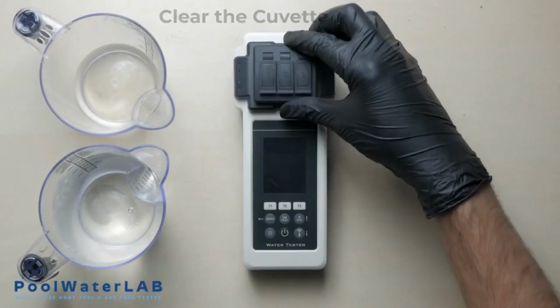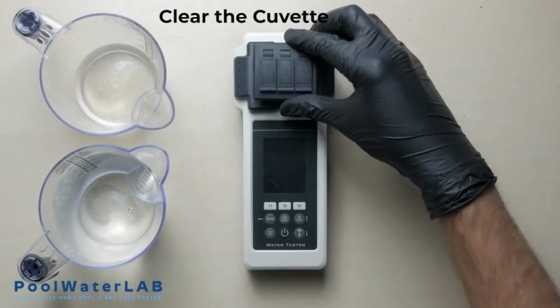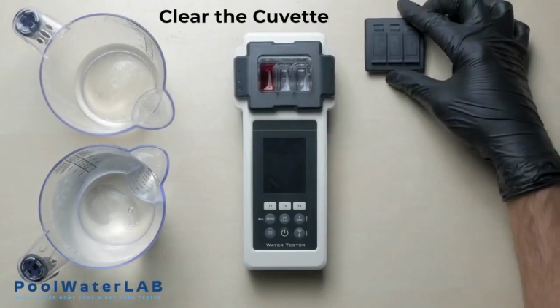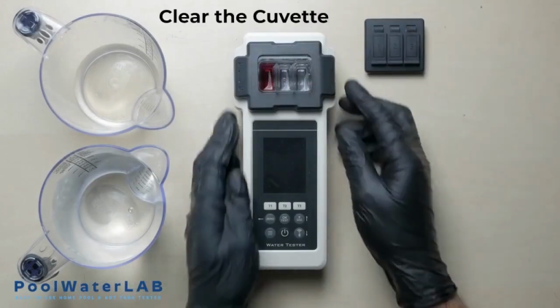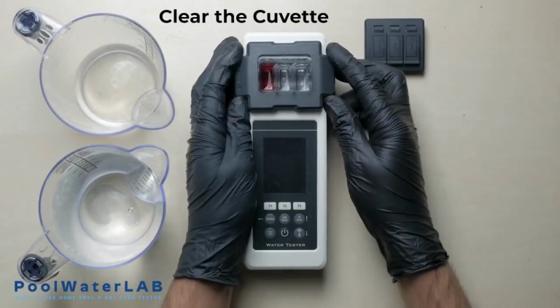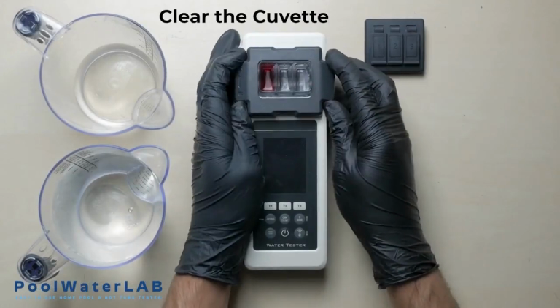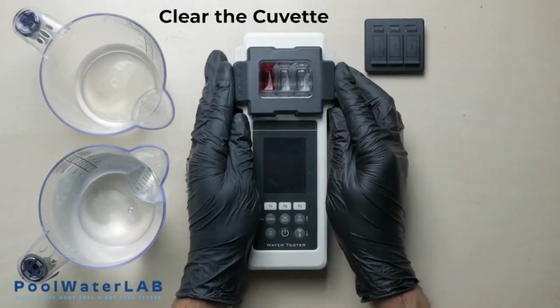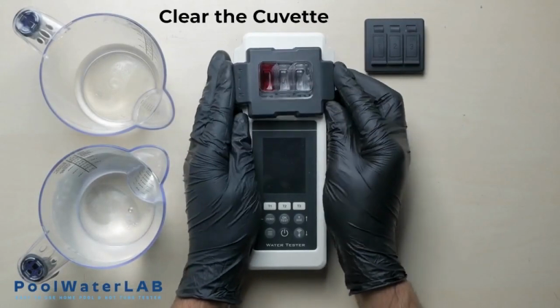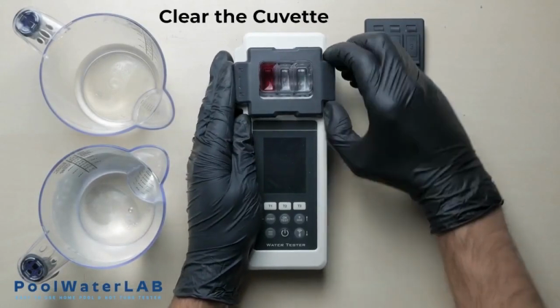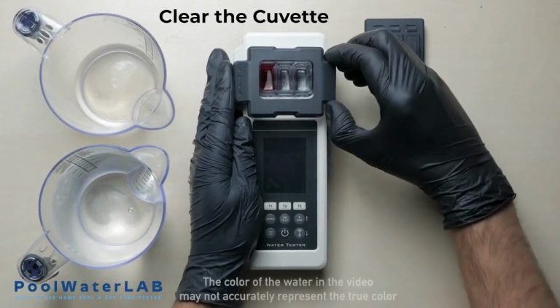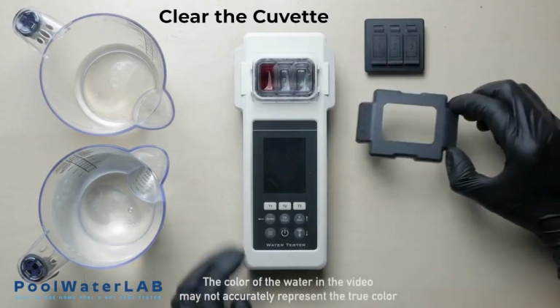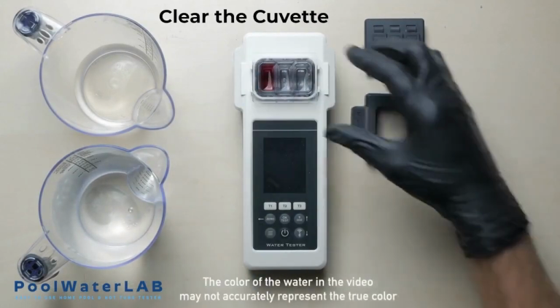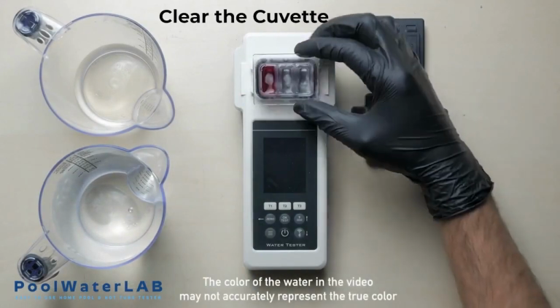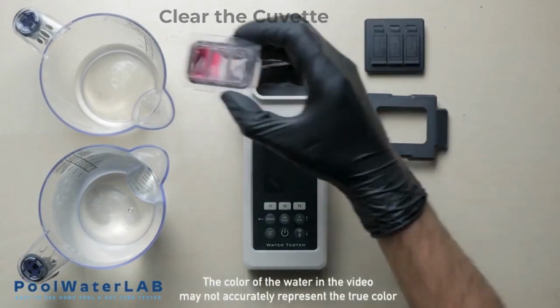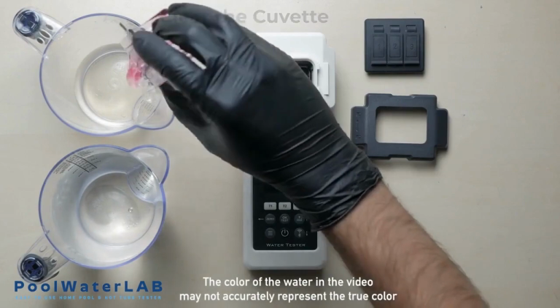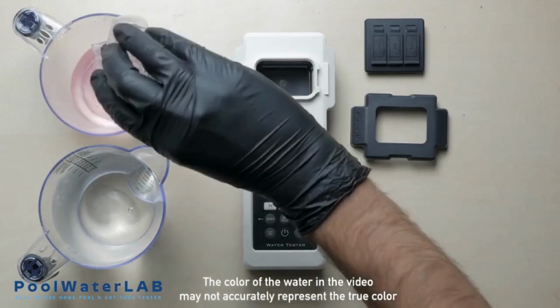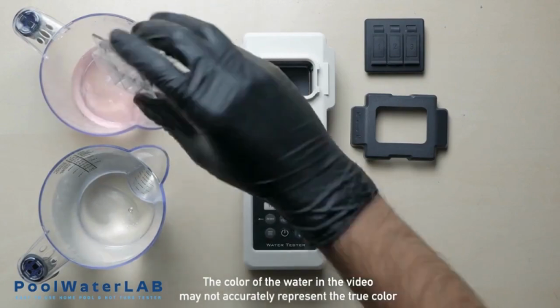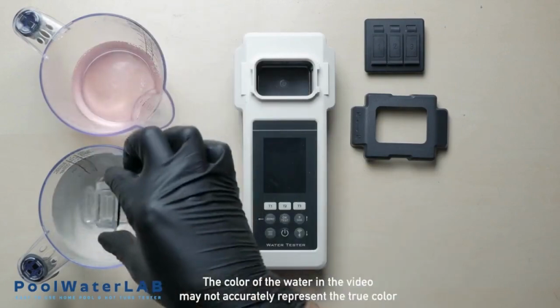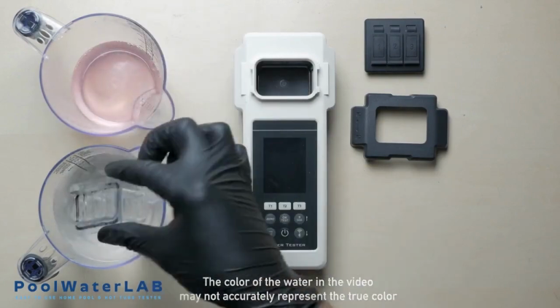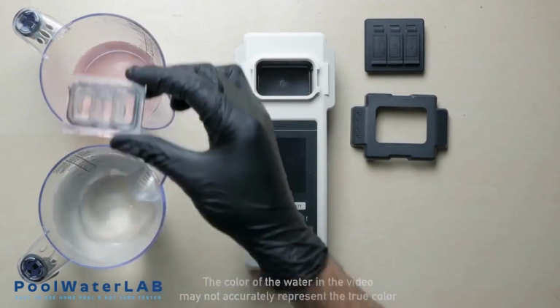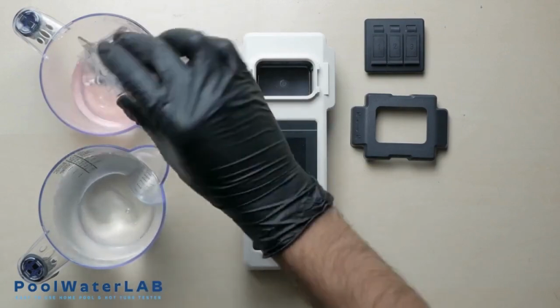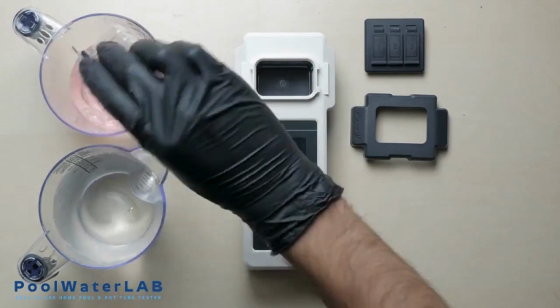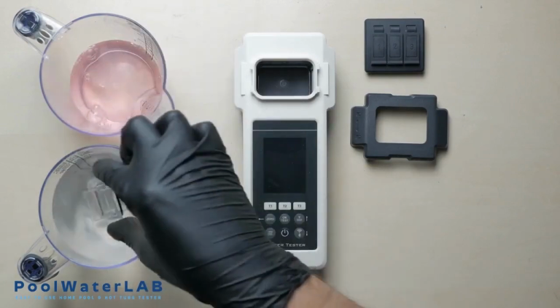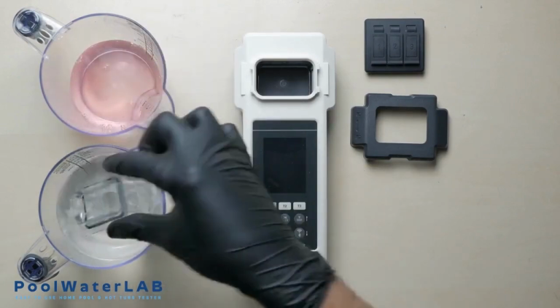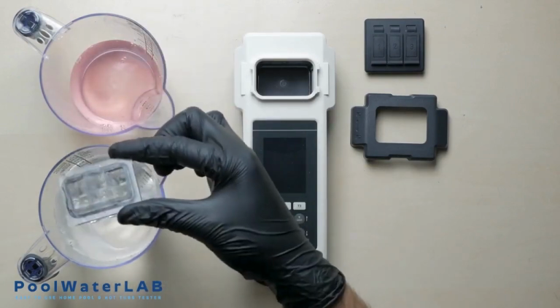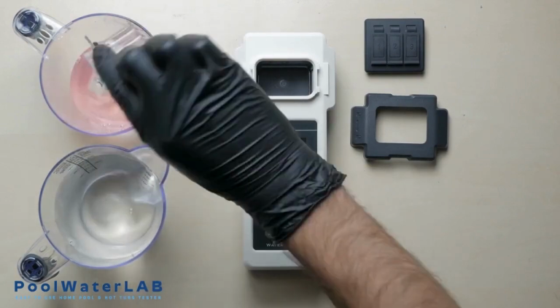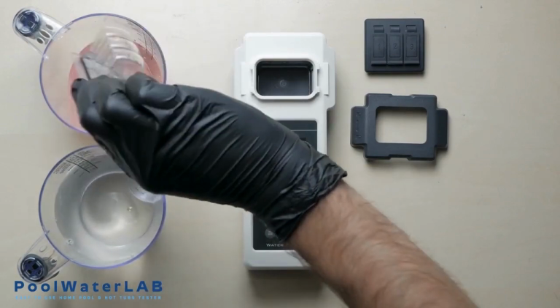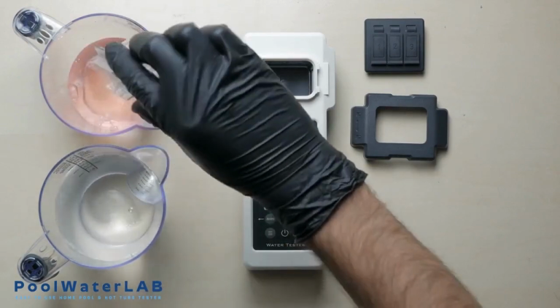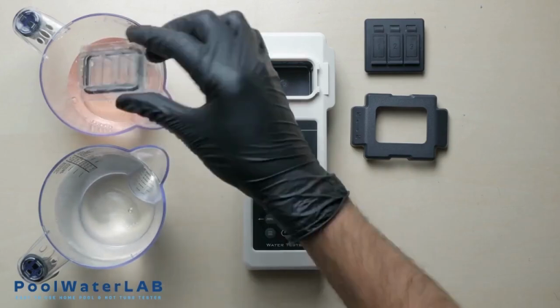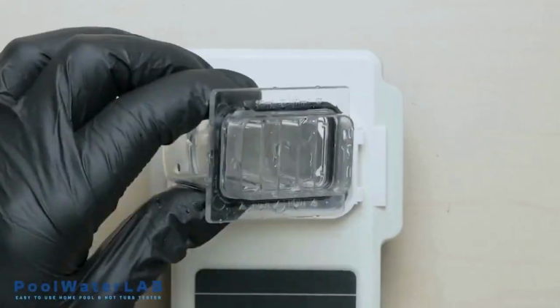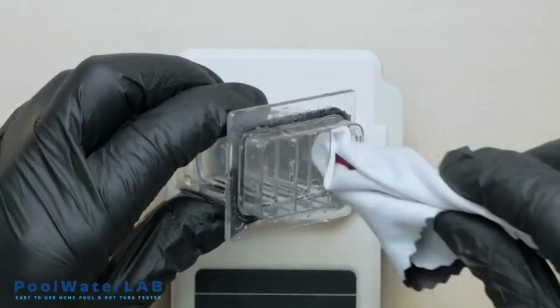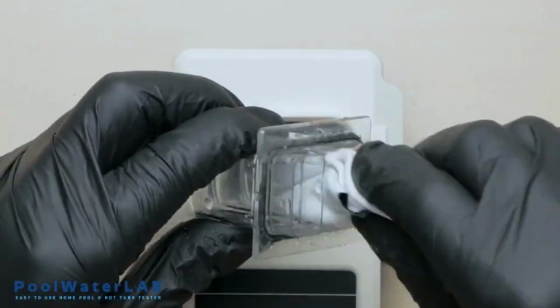Run another test if necessary. After completing the test, obligatorily rinse the cuvette with clean water and prepare your tester for the next measurement. Wipe the cuvette dry with a clean cloth.